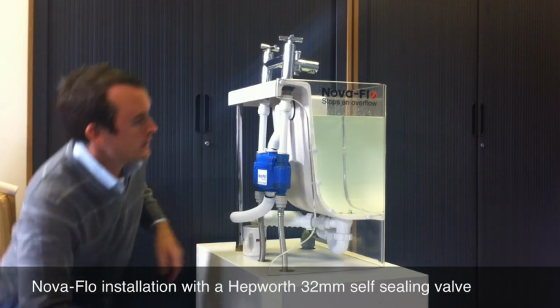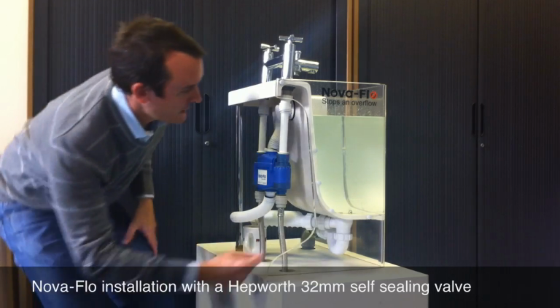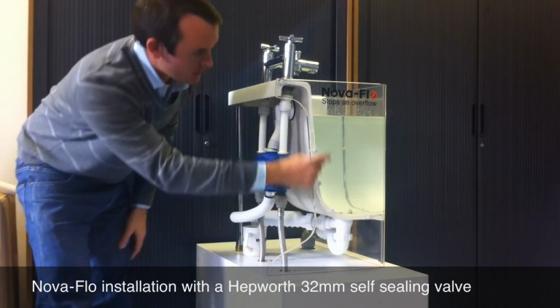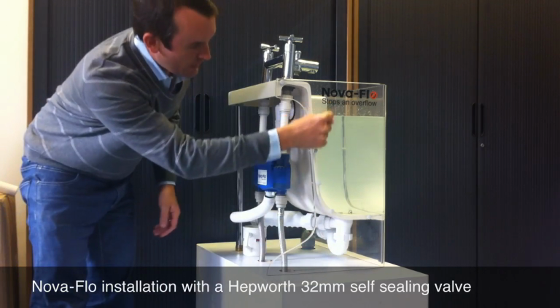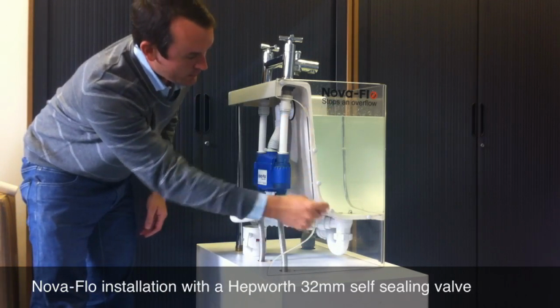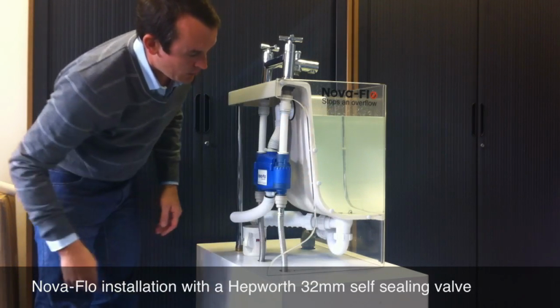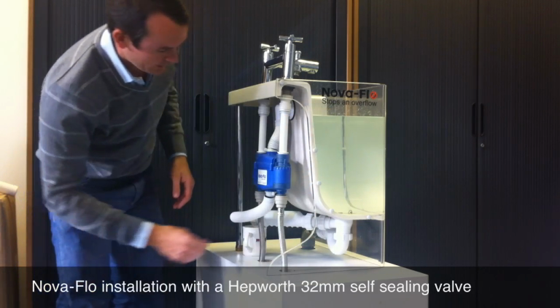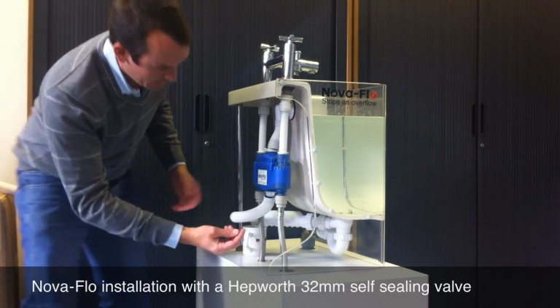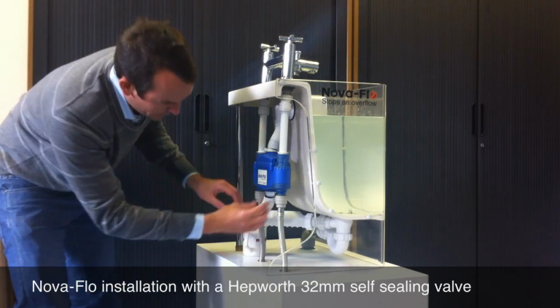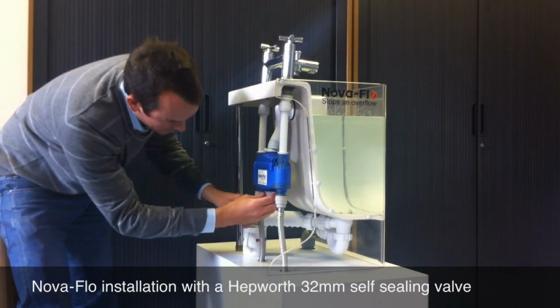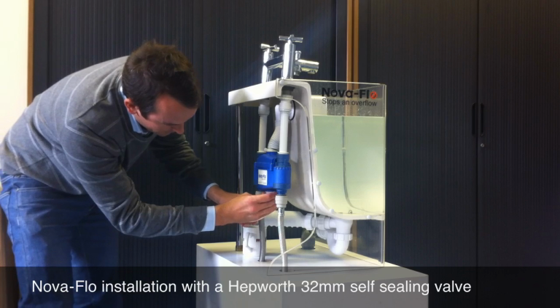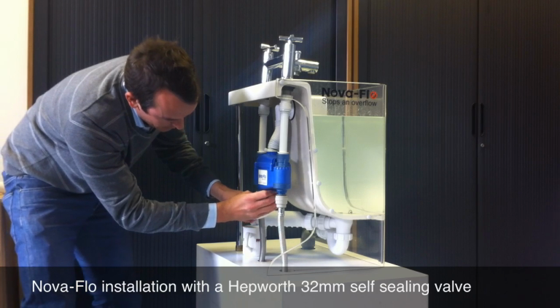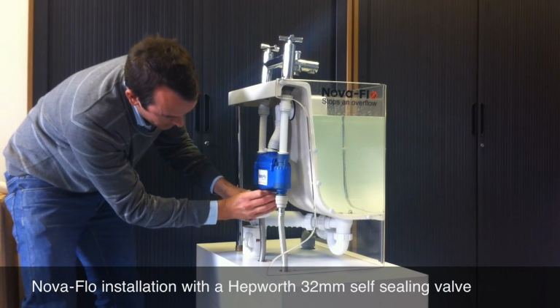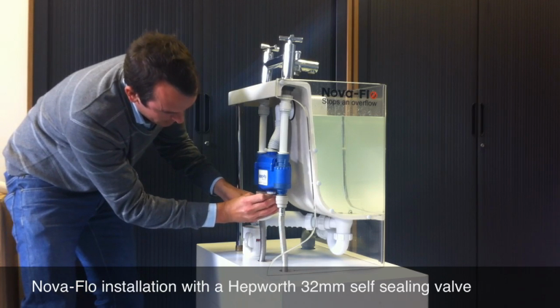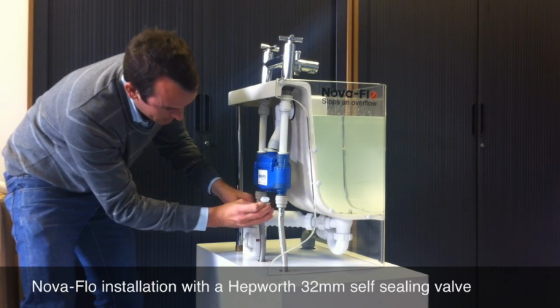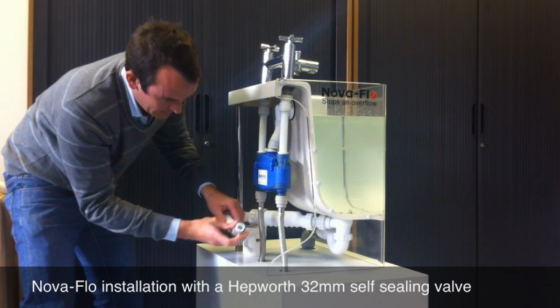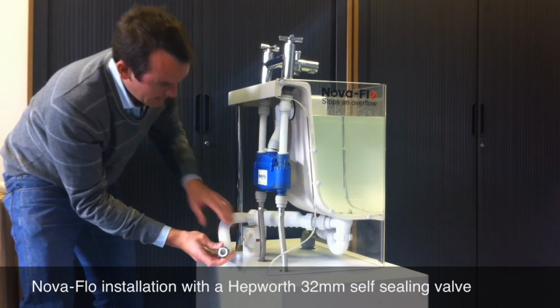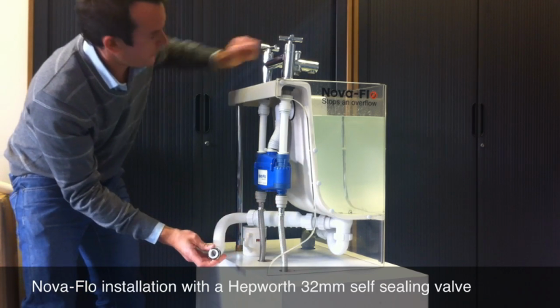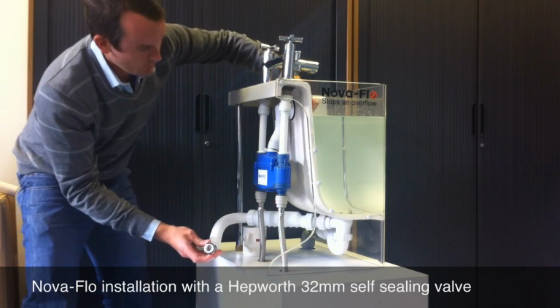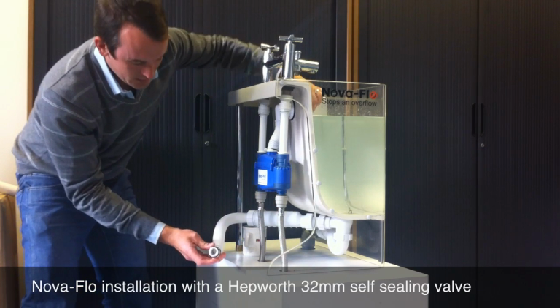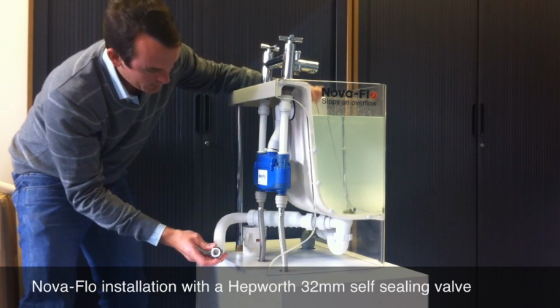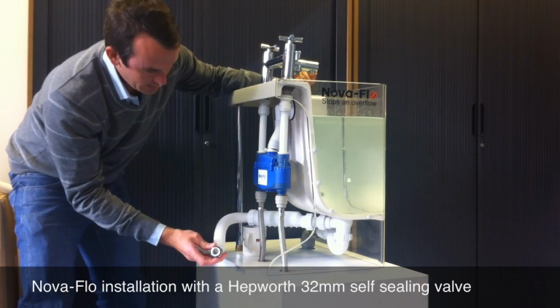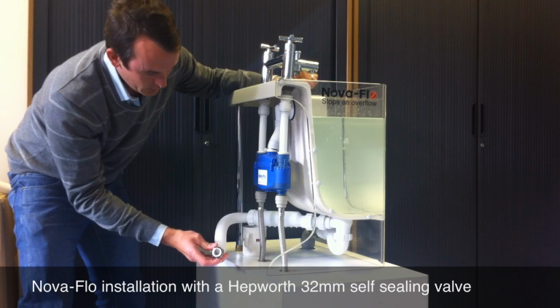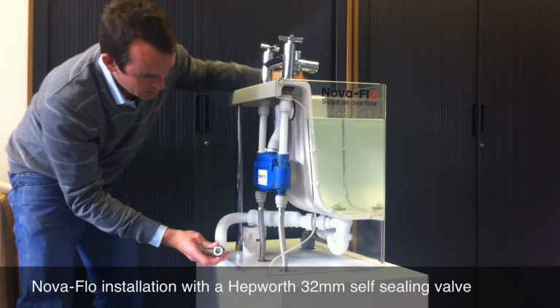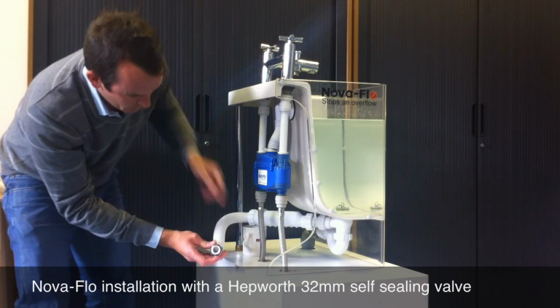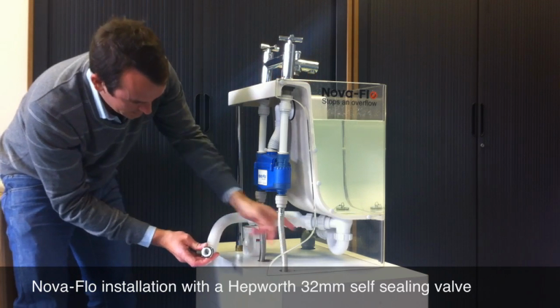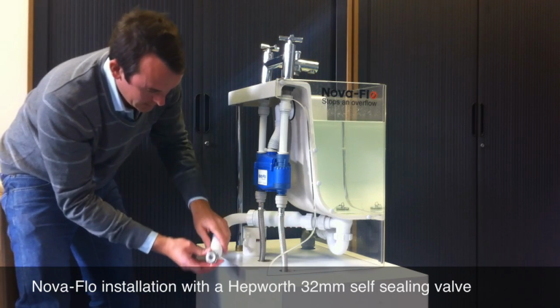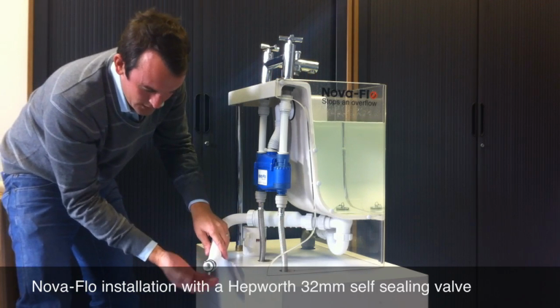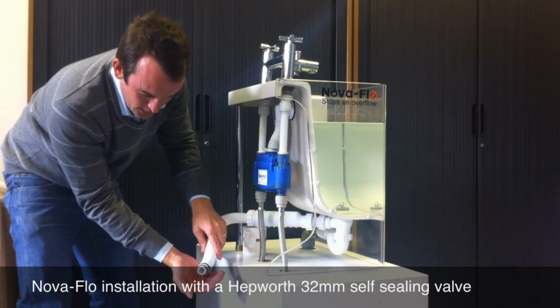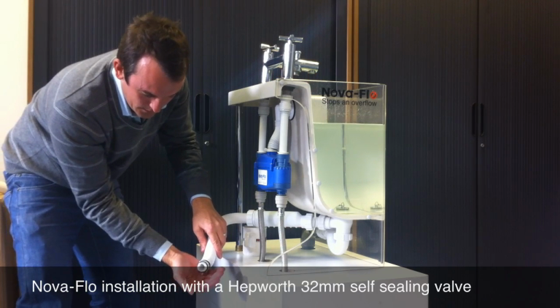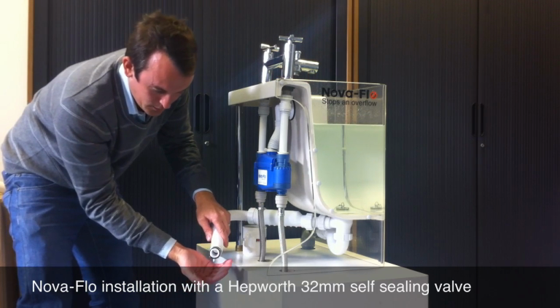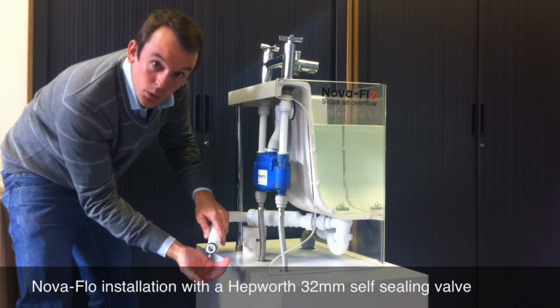You can see in this situation we have quite a head of water. If I release the lower pipe and let the water out of the bath, even with a restriction on the waste, you'll notice that there's no water coming out of the pipe at all.